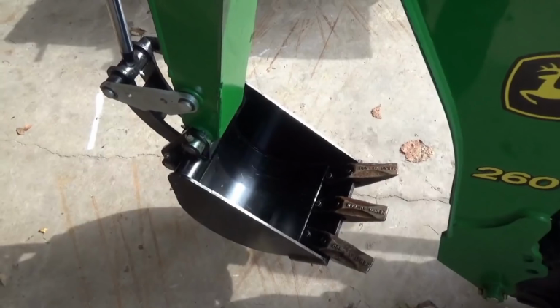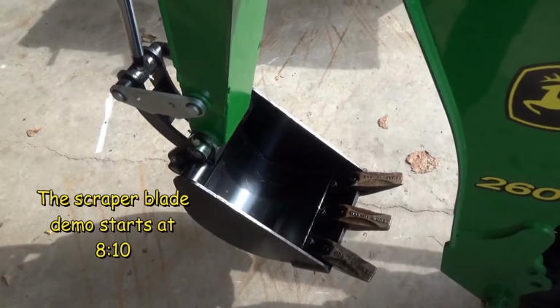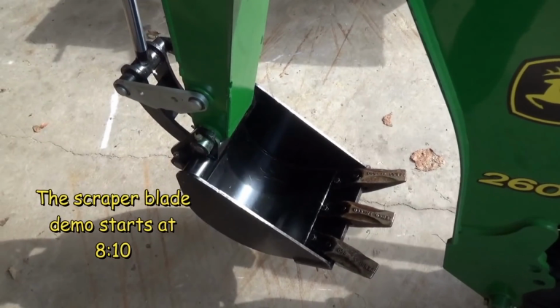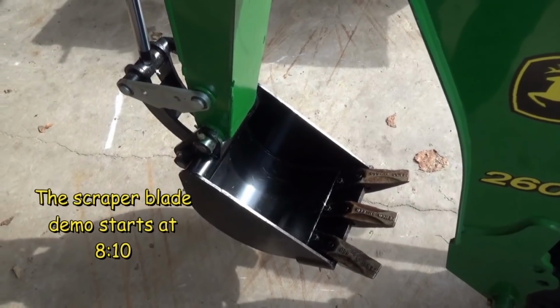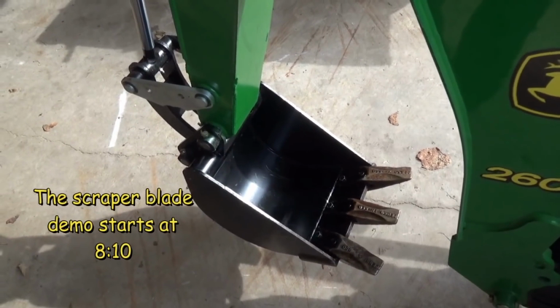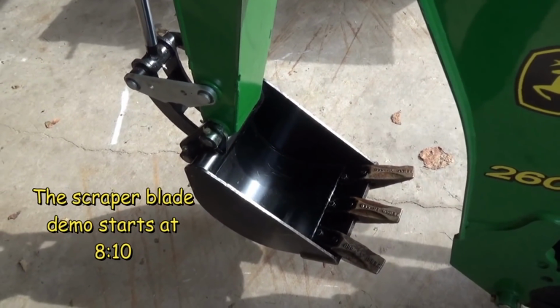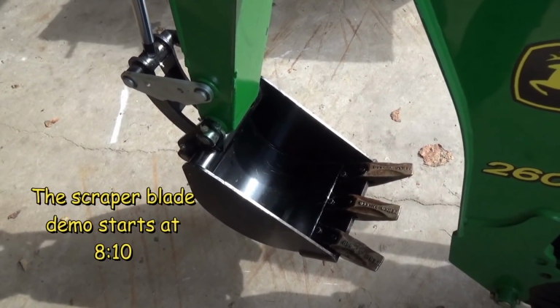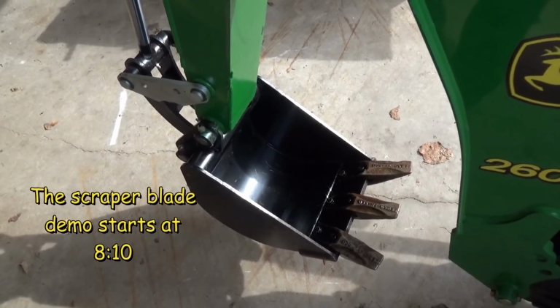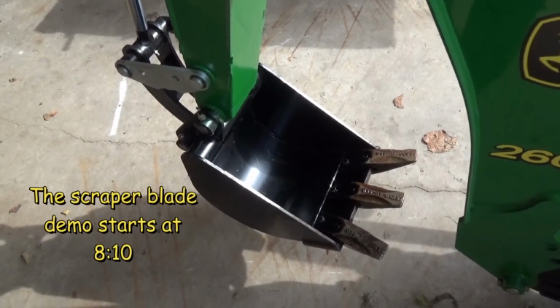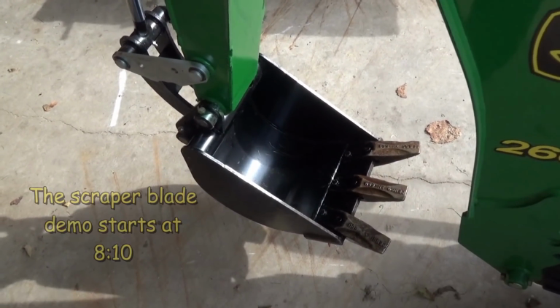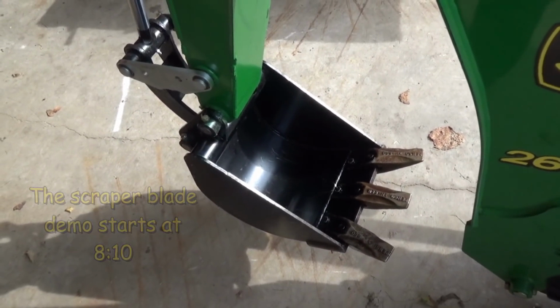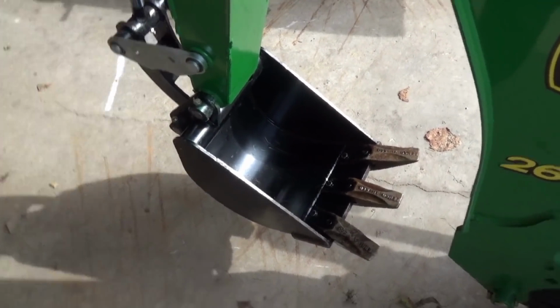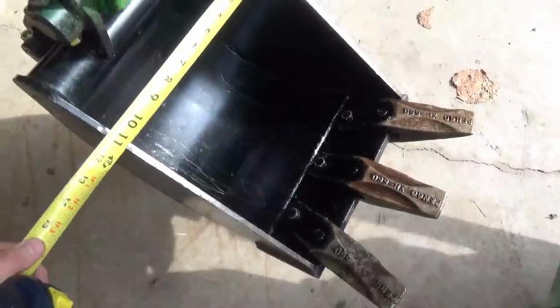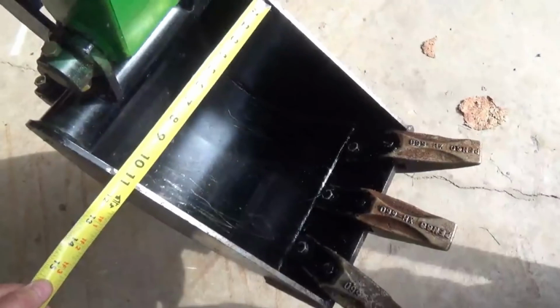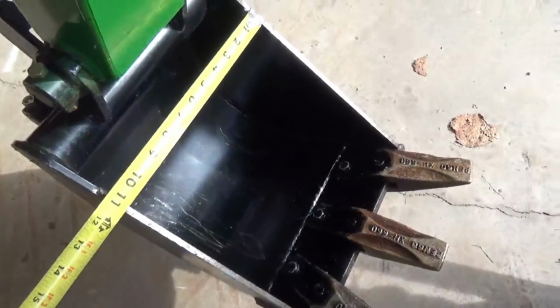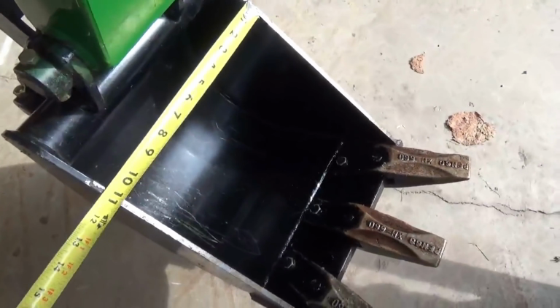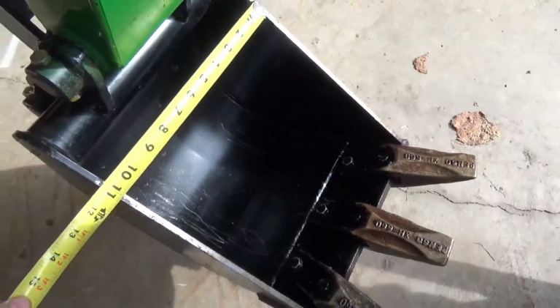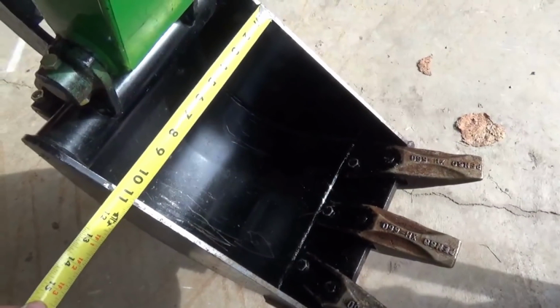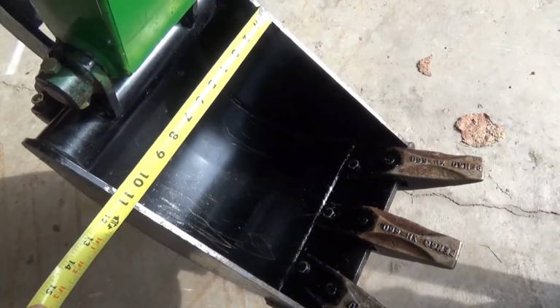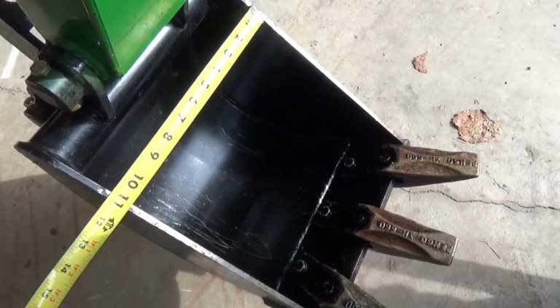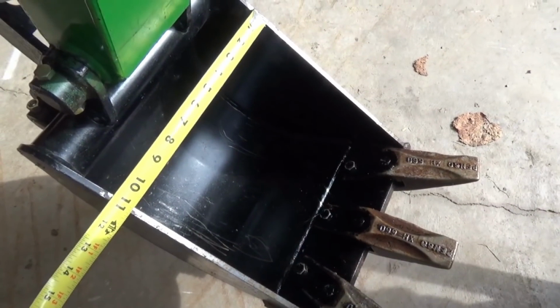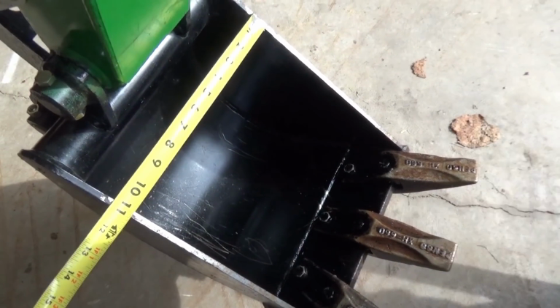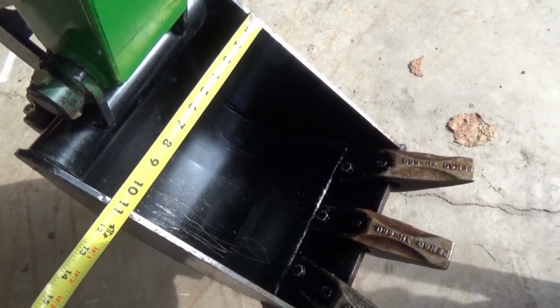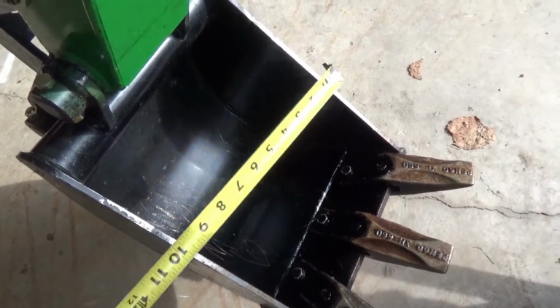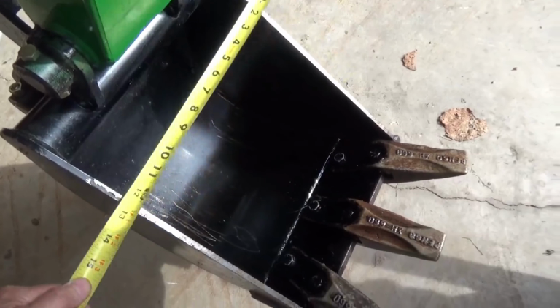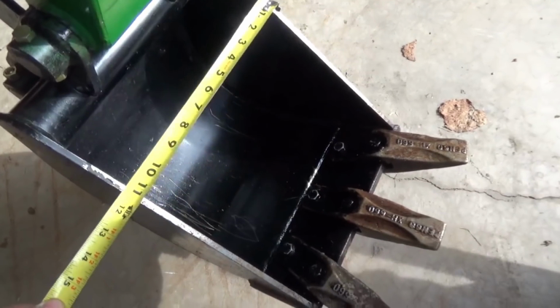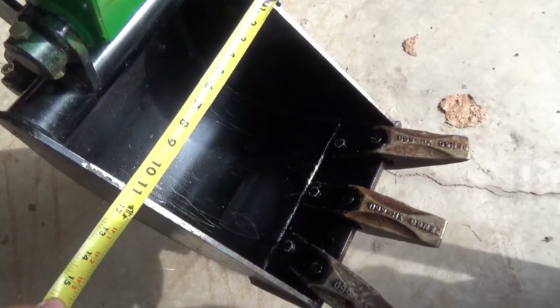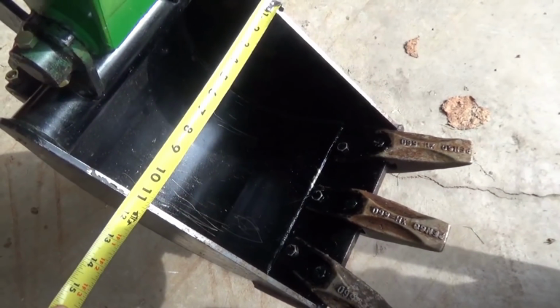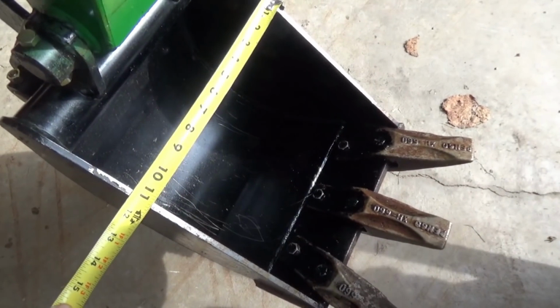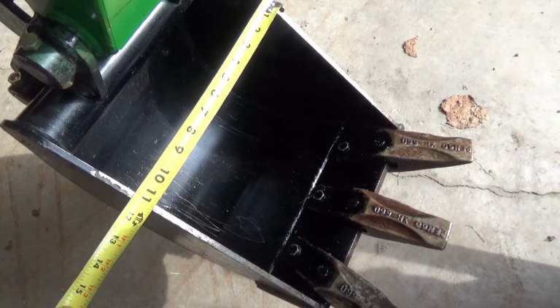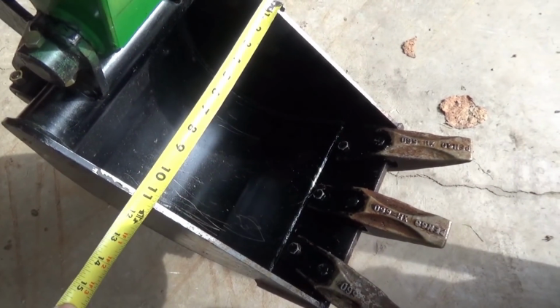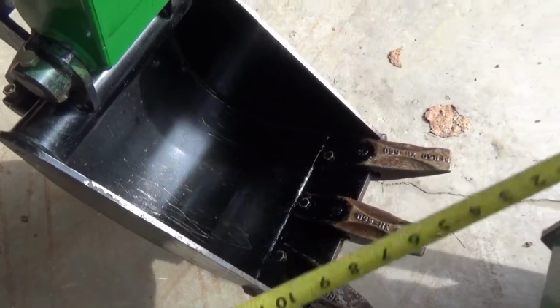I did confirm when I purchased this backhoe, it's an 11-inch bucket. I'm going to call it 11 inches — it's about 10 and 7/8 on the inside, and on the outside about 11 and a half.